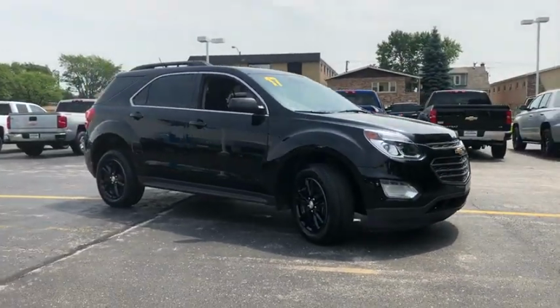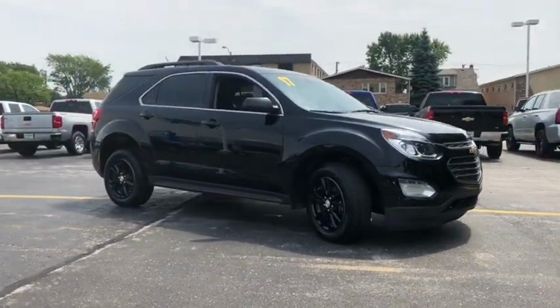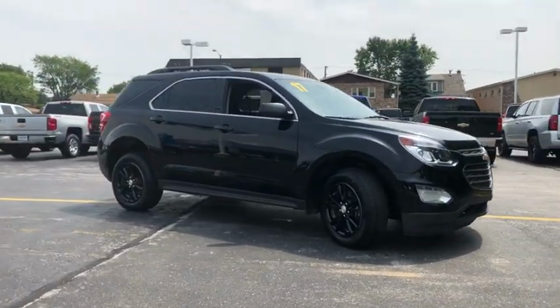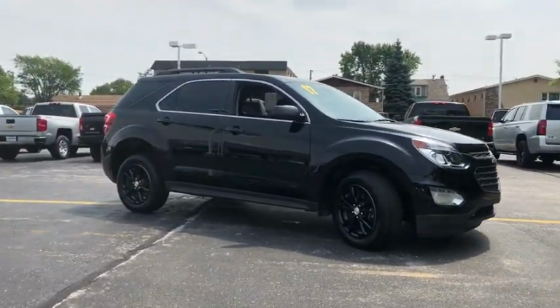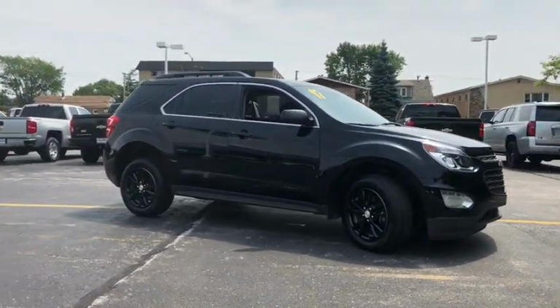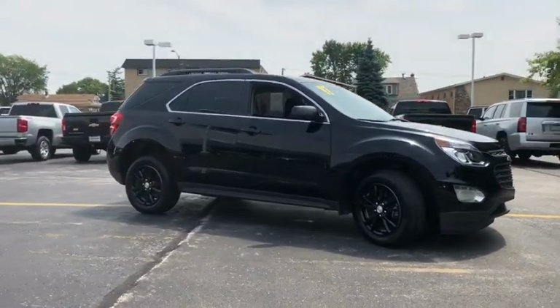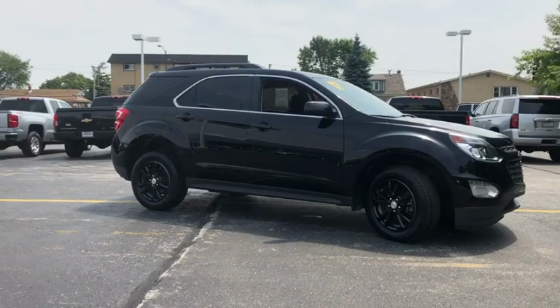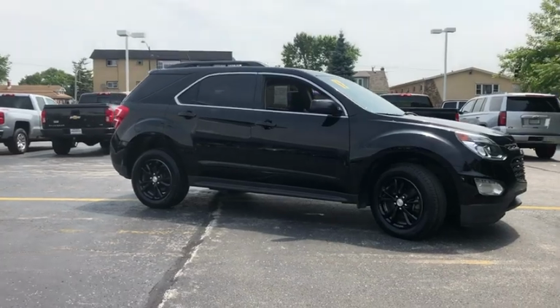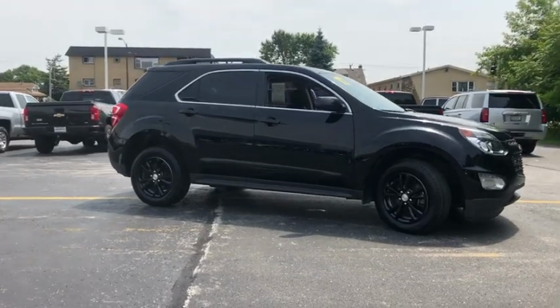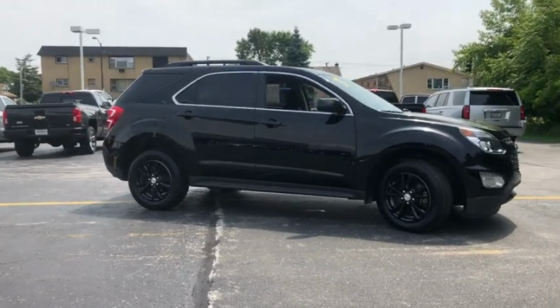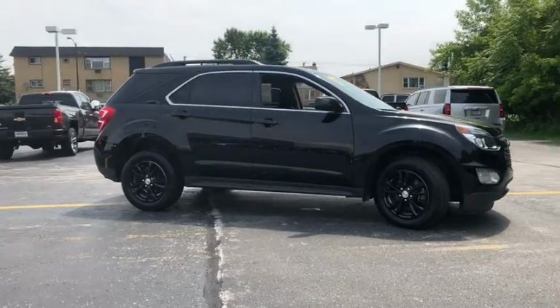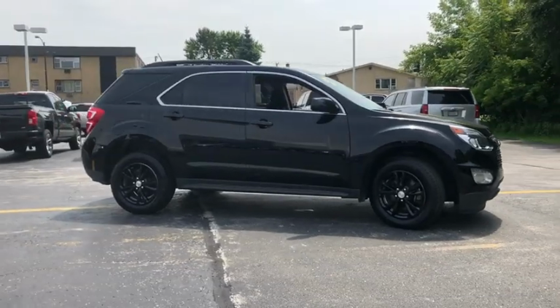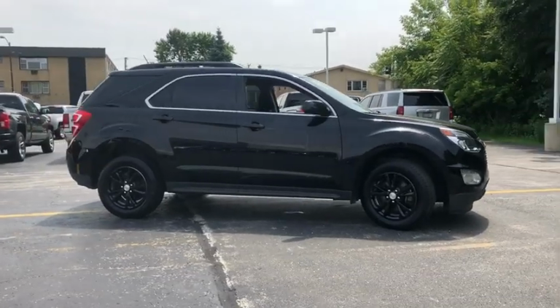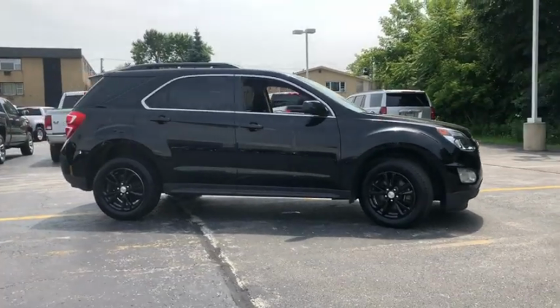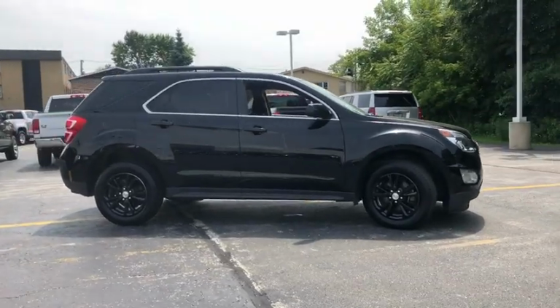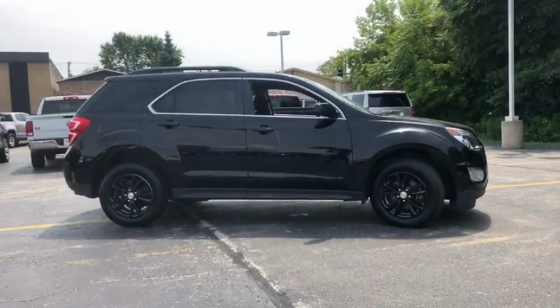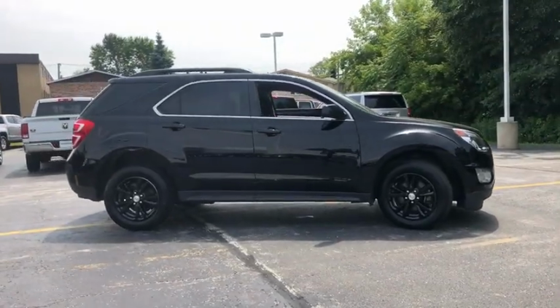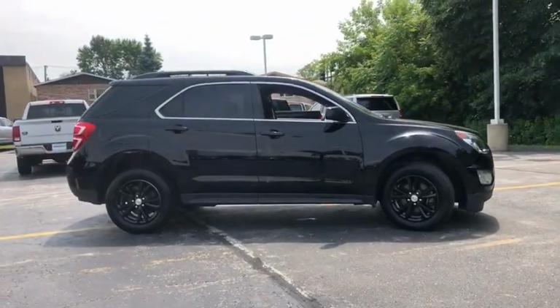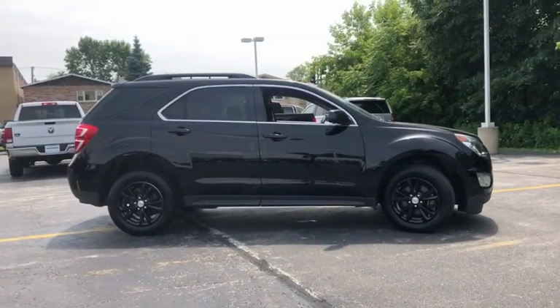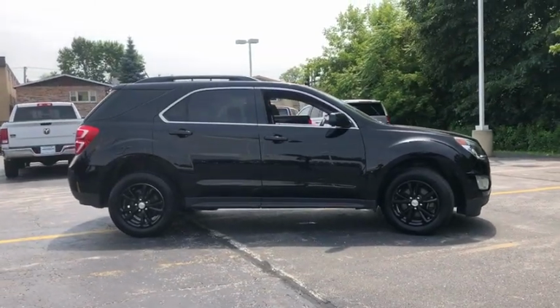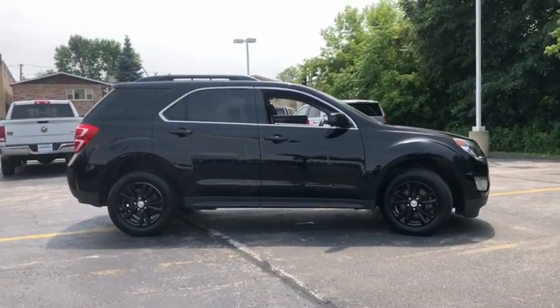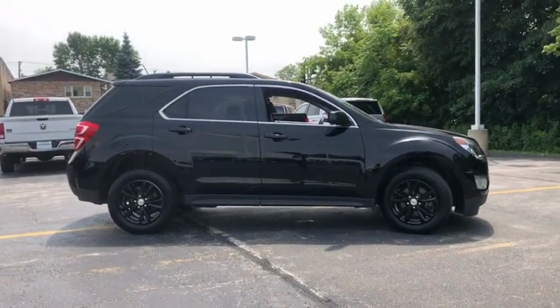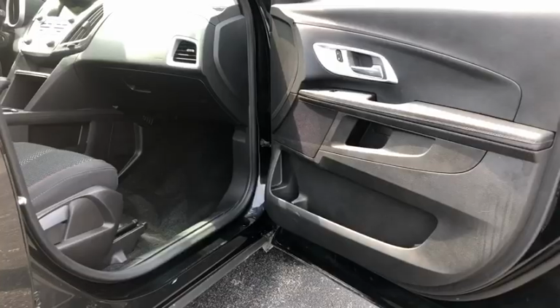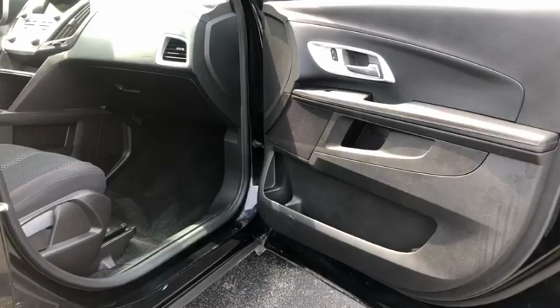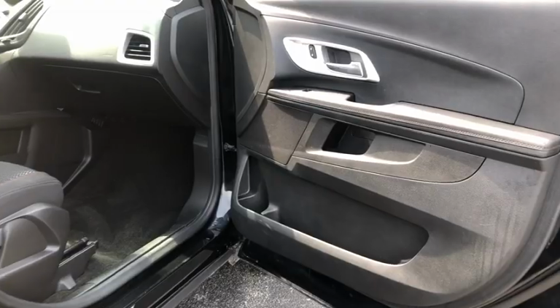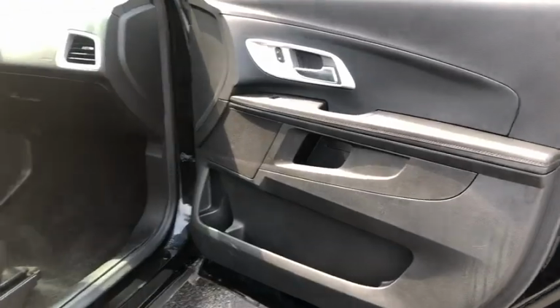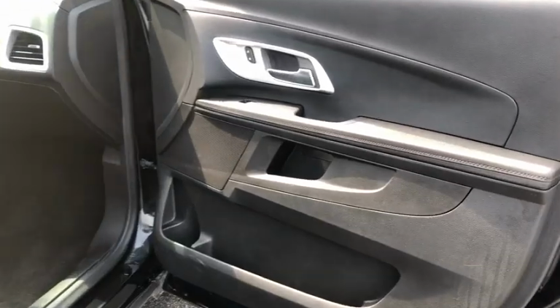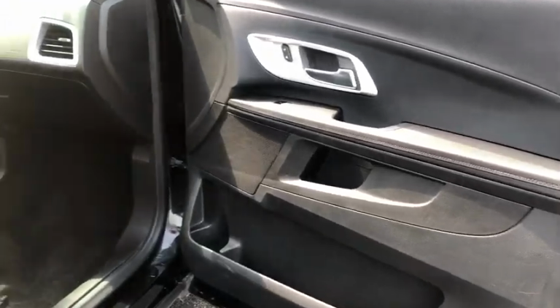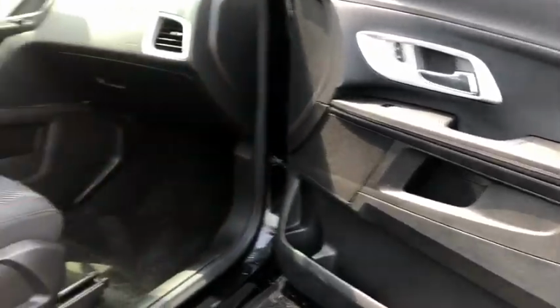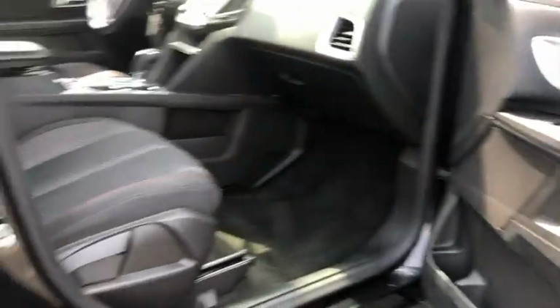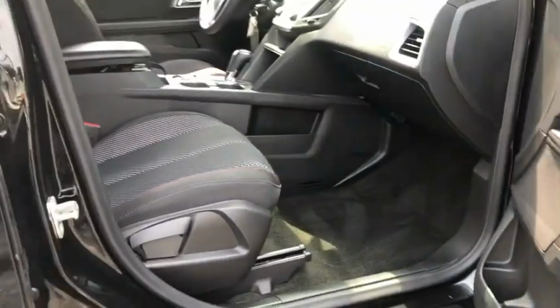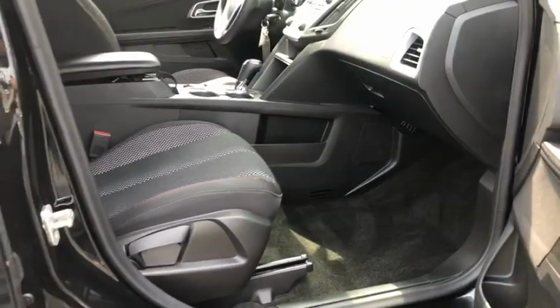Anti-lock braking system. Traction control. Bluetooth wireless data hands-free phone. Power steering. Cruise control. Floor mats. Aluminum wheels.